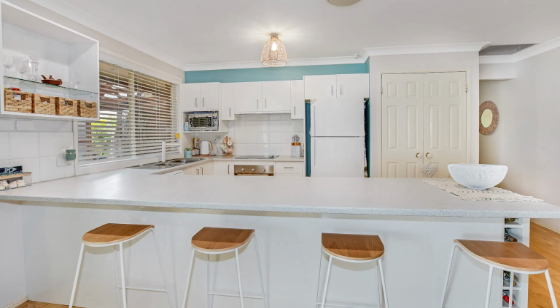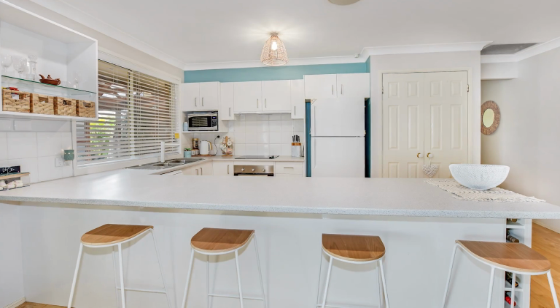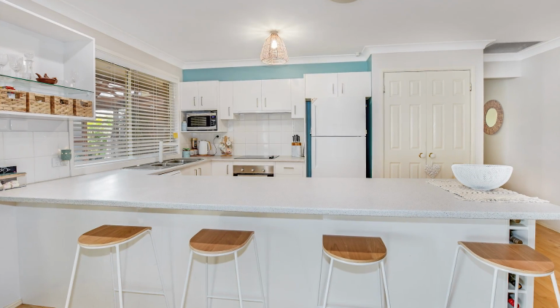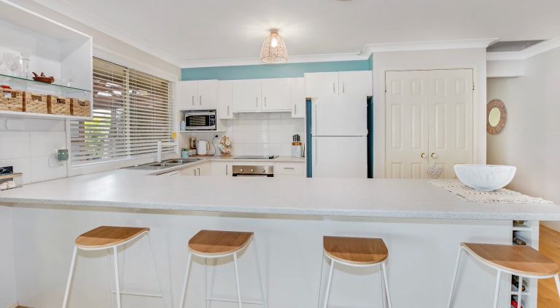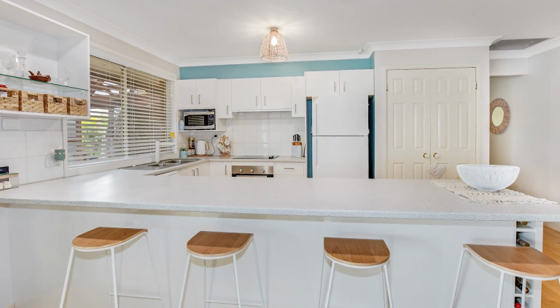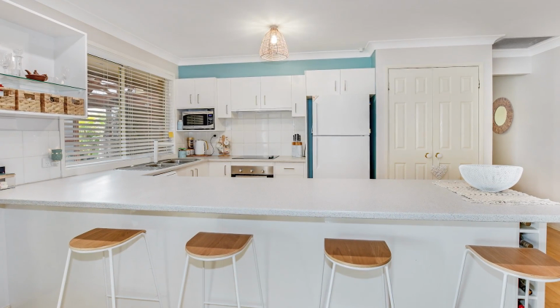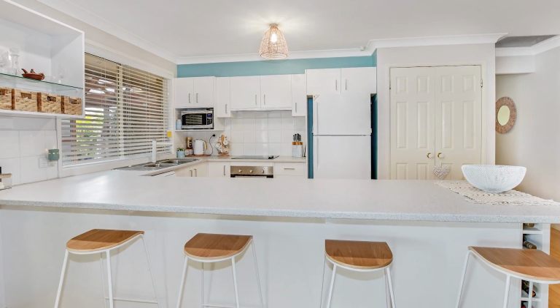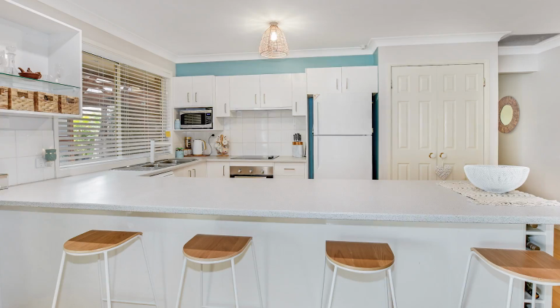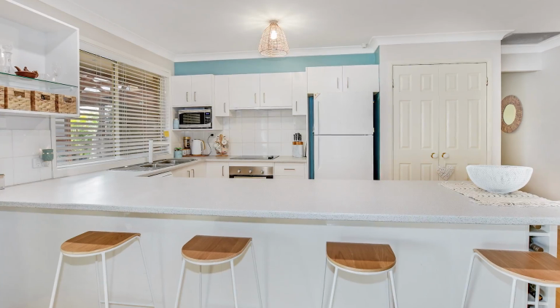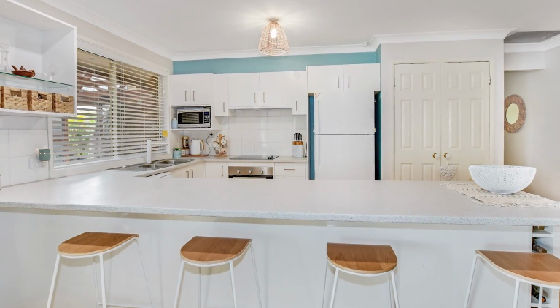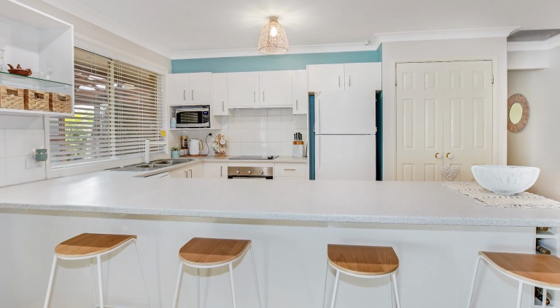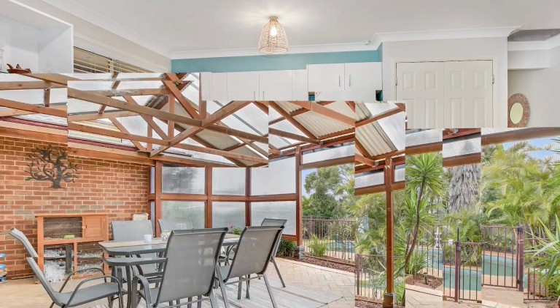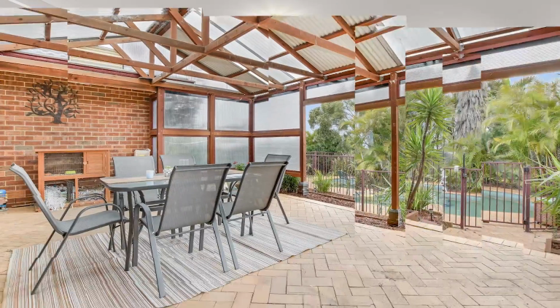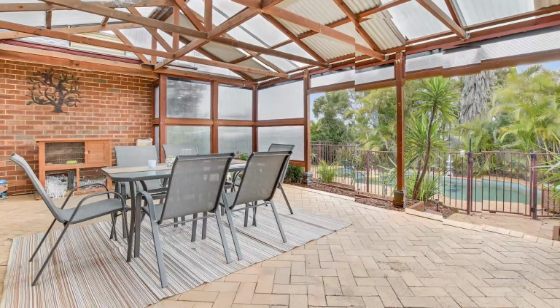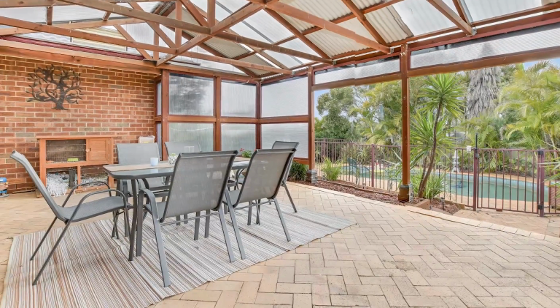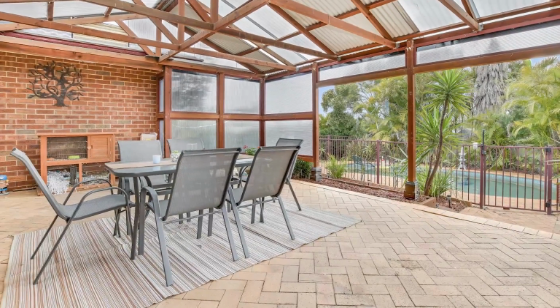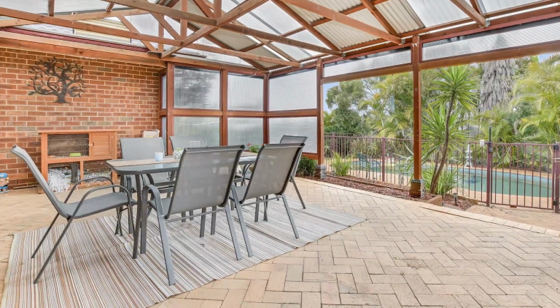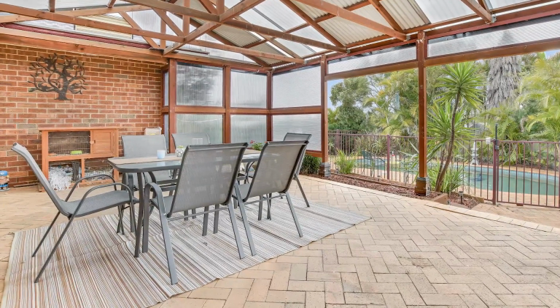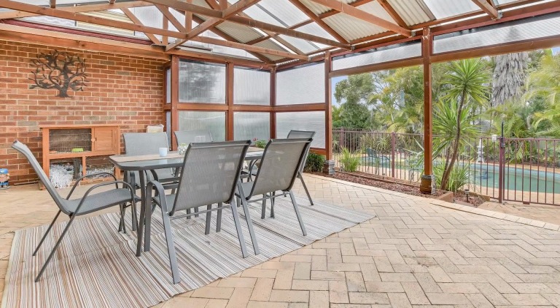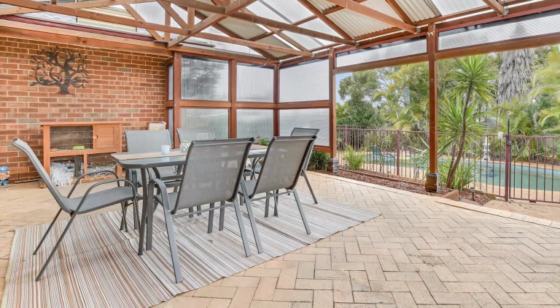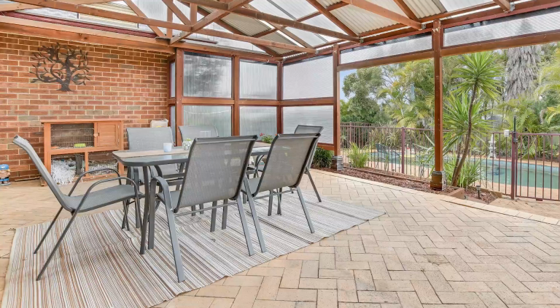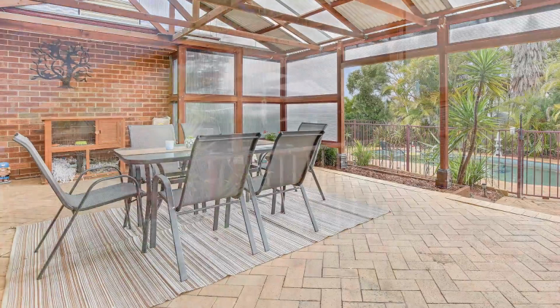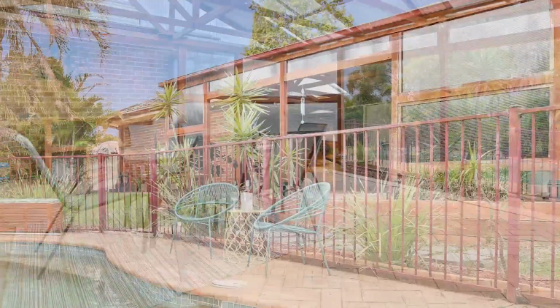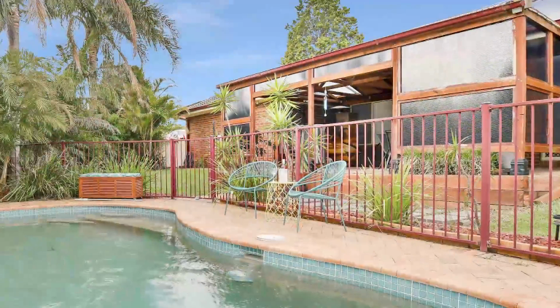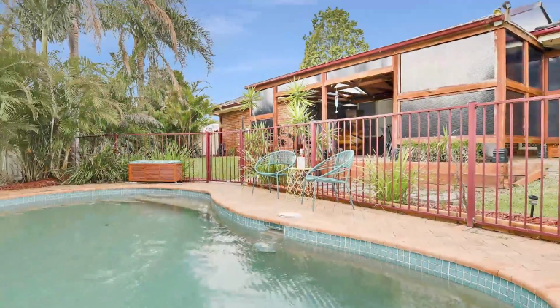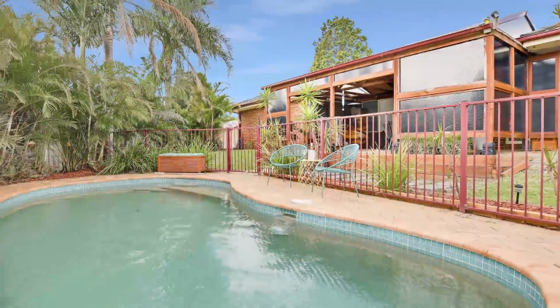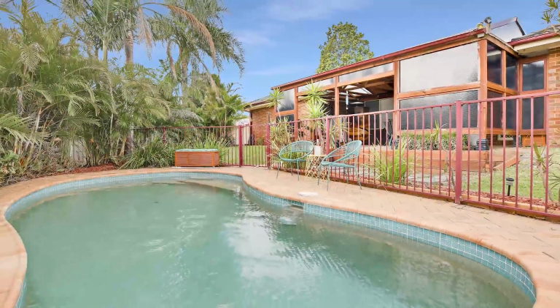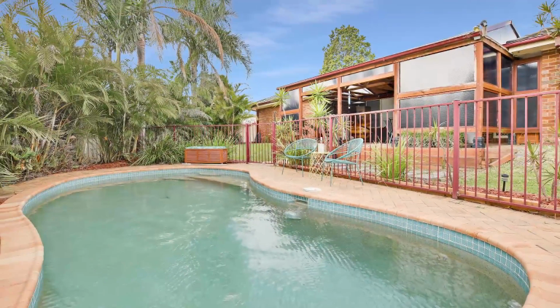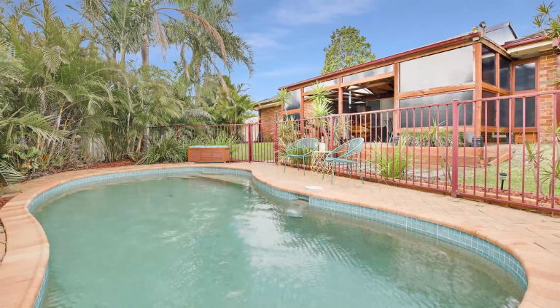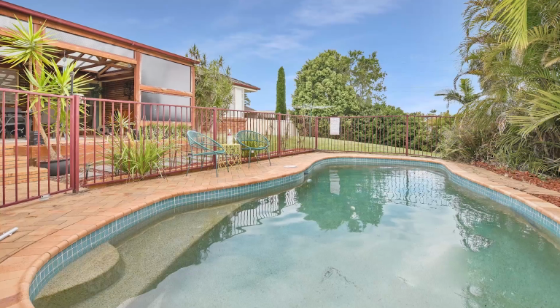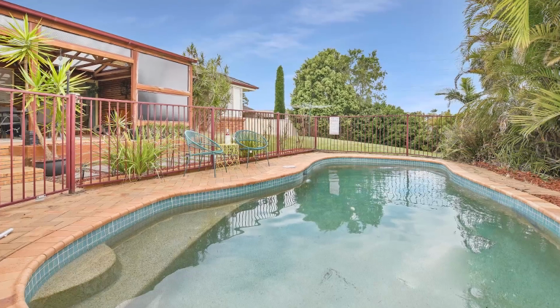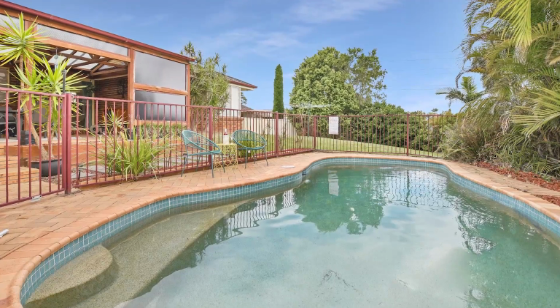The kitchen is only 12 months old with loads of bench and cupboard space, and is central to the huge 8 by 5 metre covered outdoor entertainment area that overlooks the sparkling concrete swimming pool that the family will love.